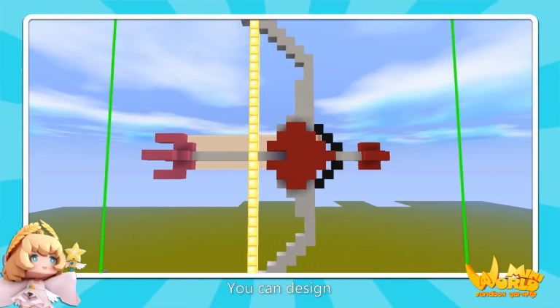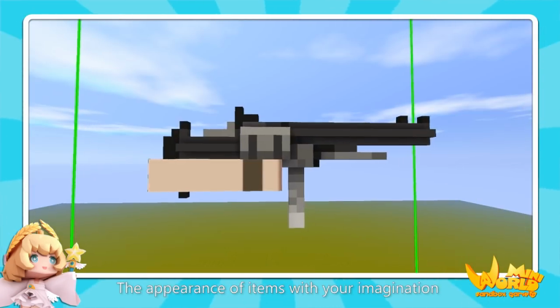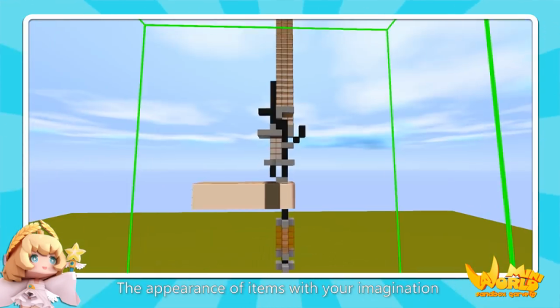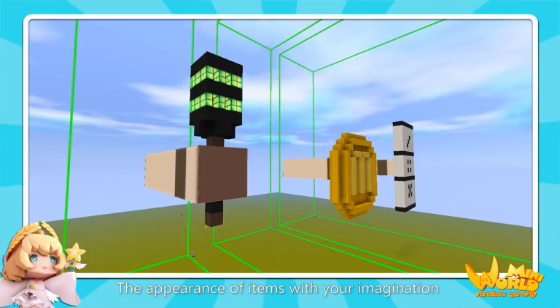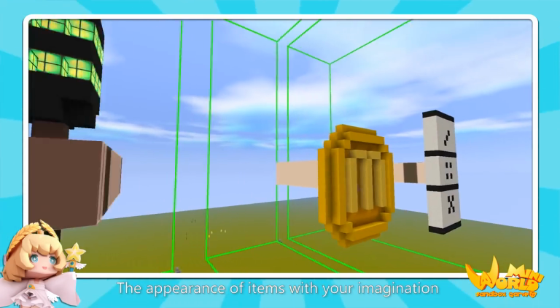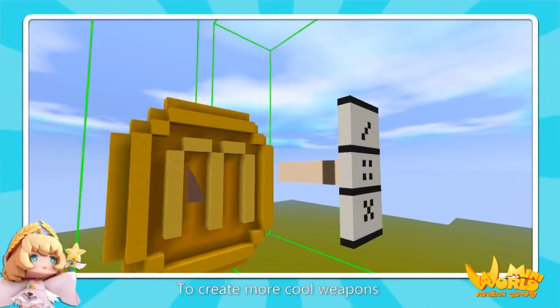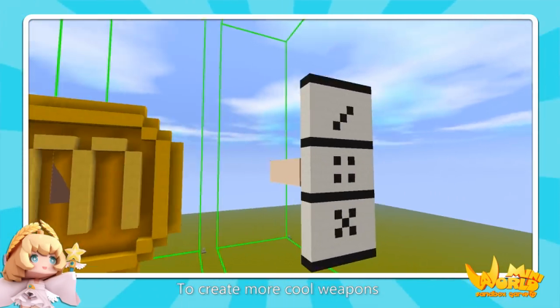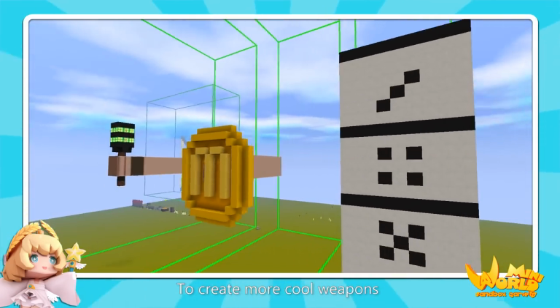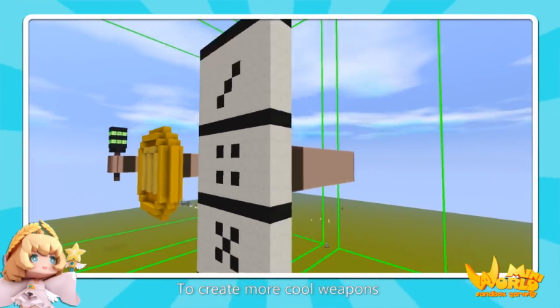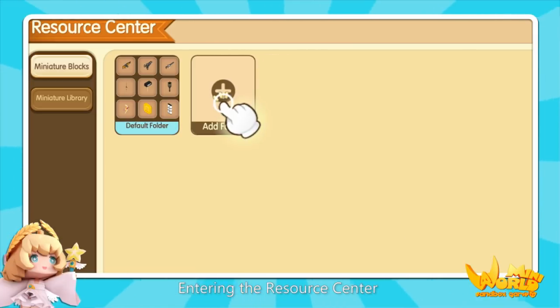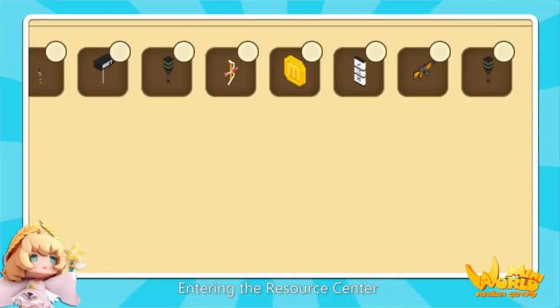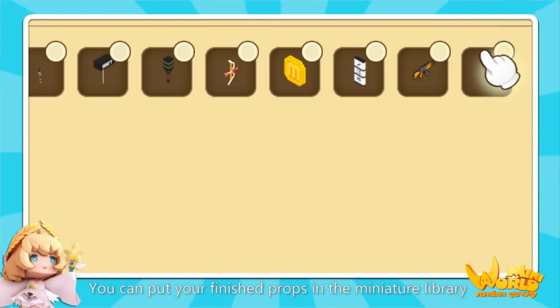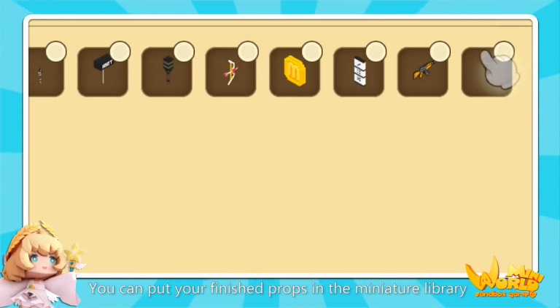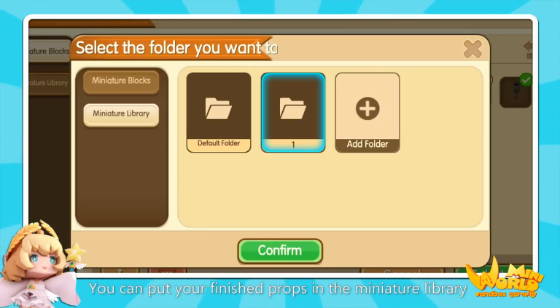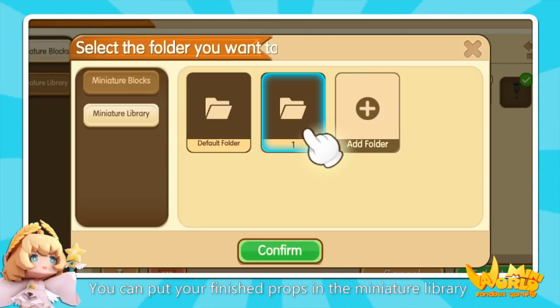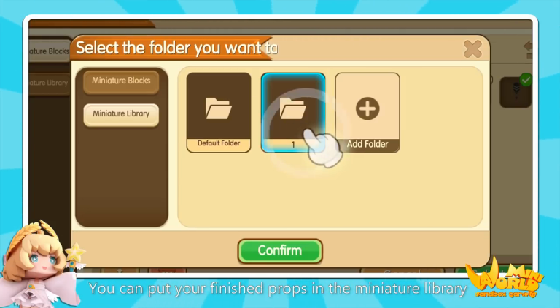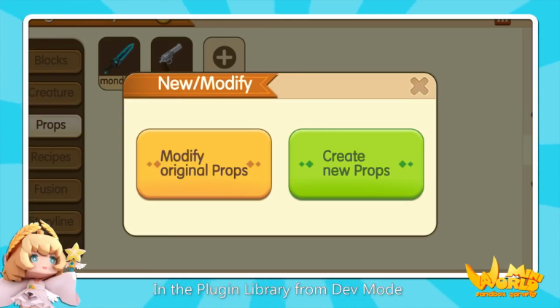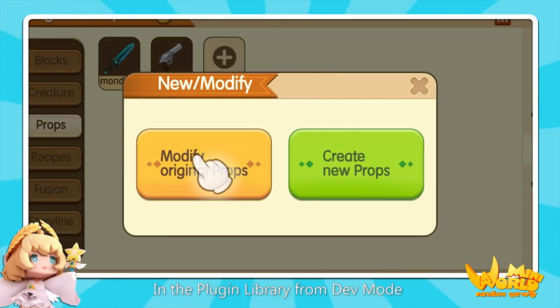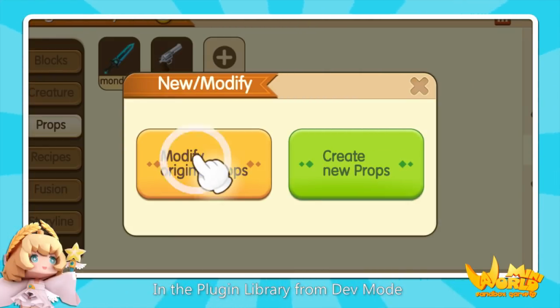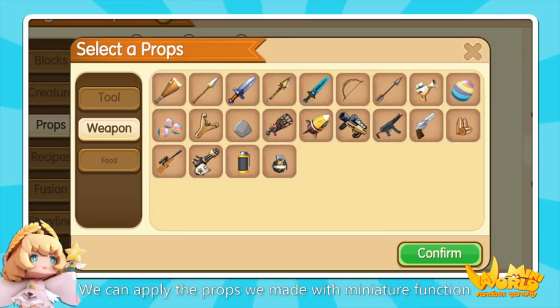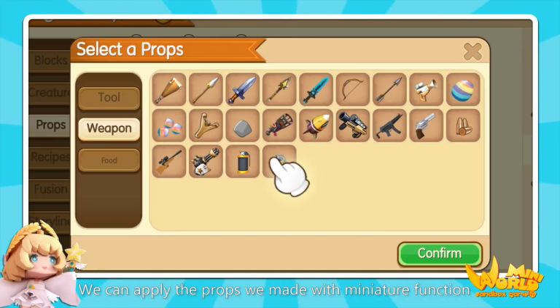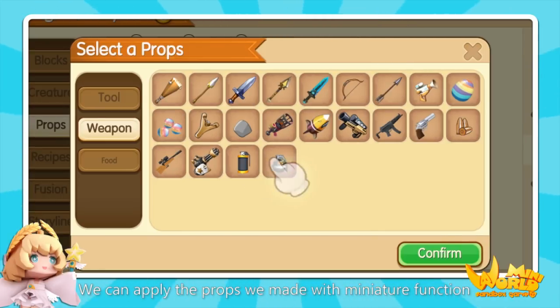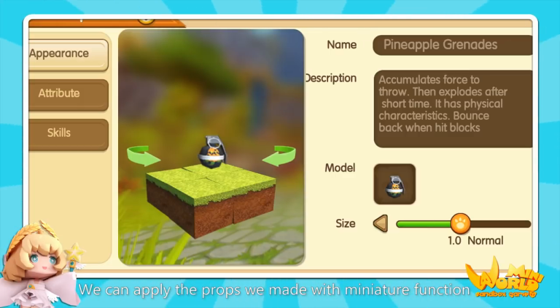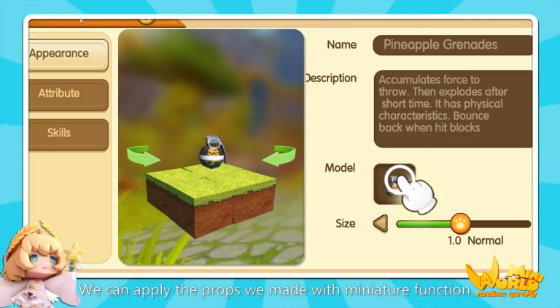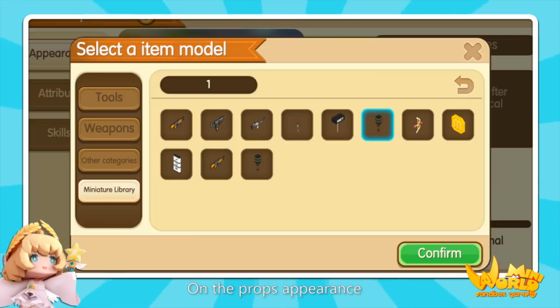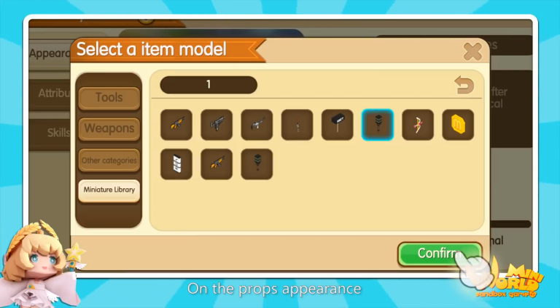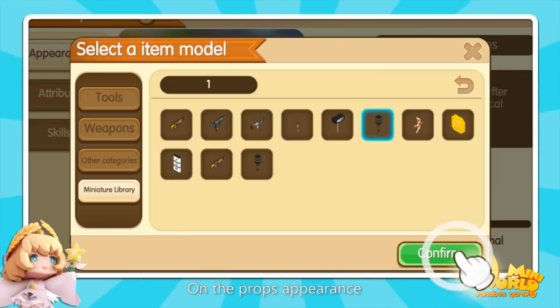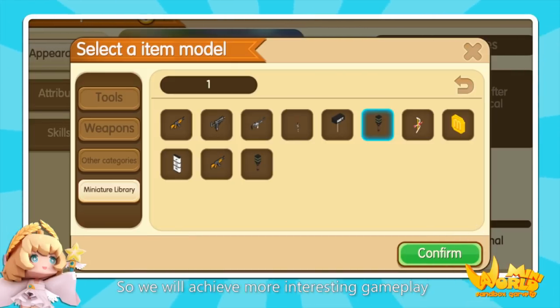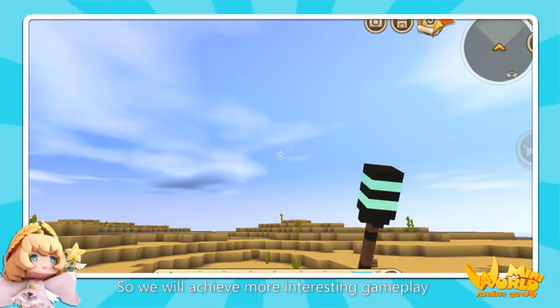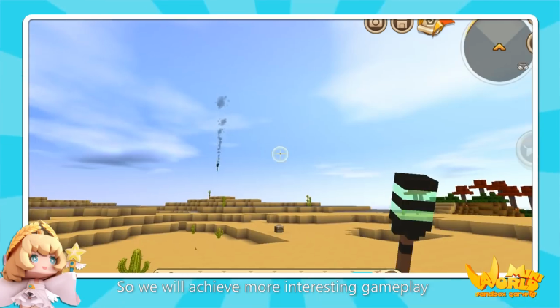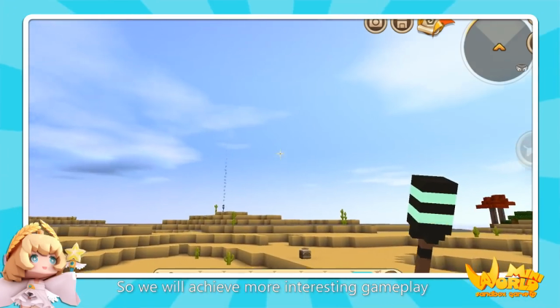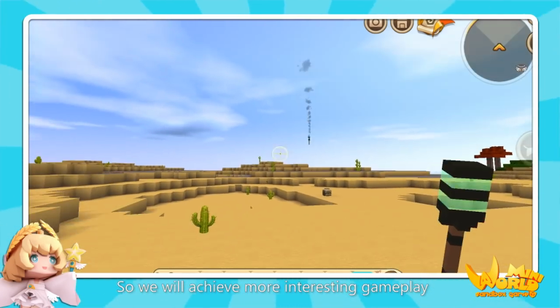You can design the appearance of items with your imagination to create more cool weapons. Enter the resource center — you can put your finished props in the miniature library. With the project library from development mode, we can apply the props we made with the miniature function on the props appearance, so we will achieve more interesting gameplay.